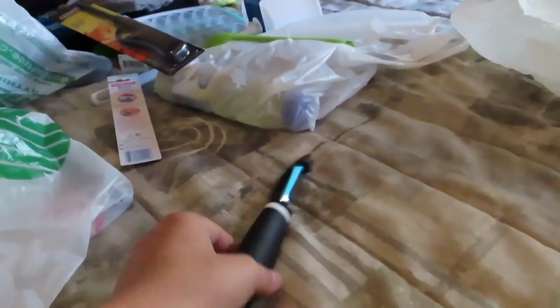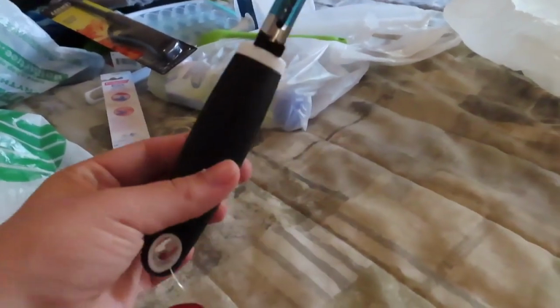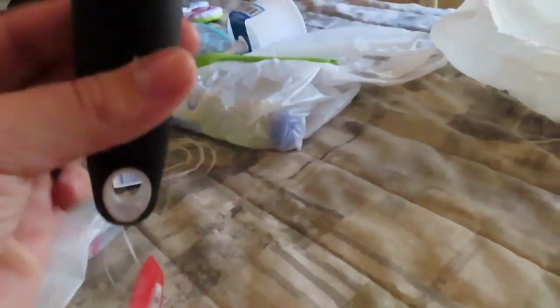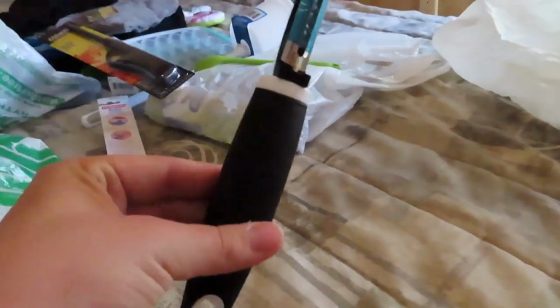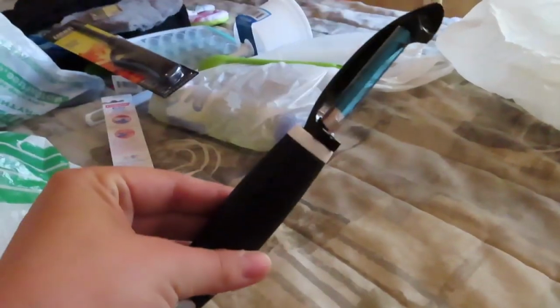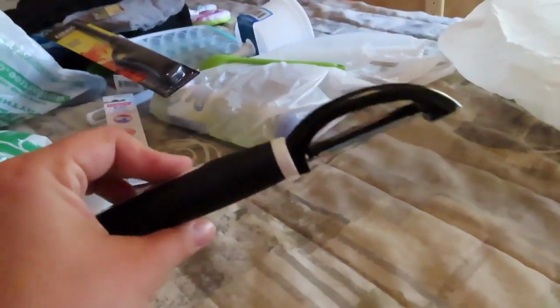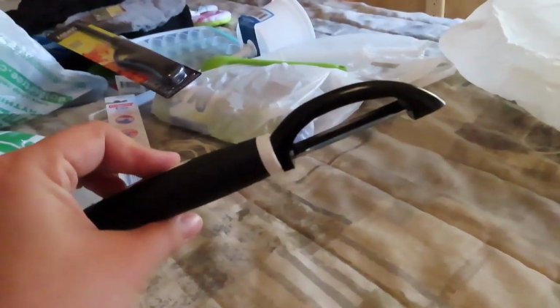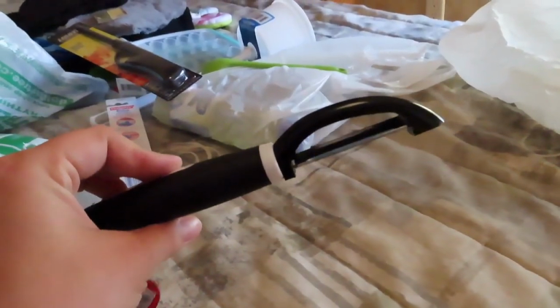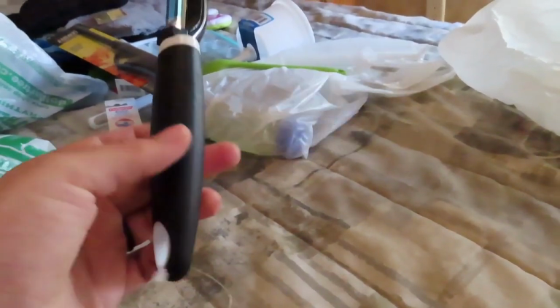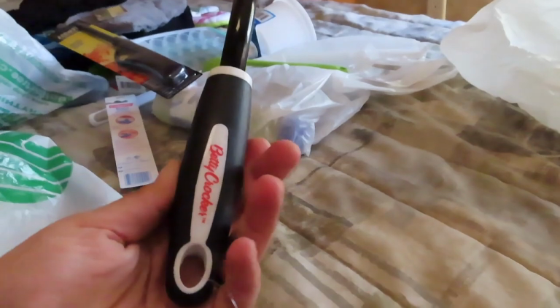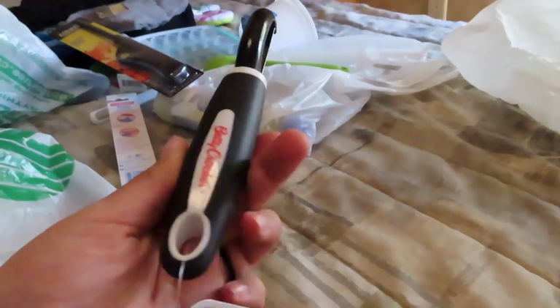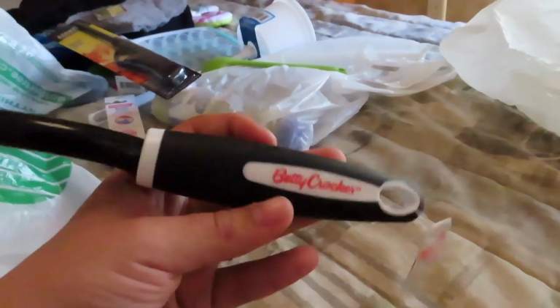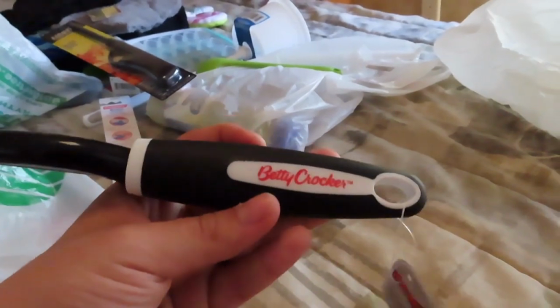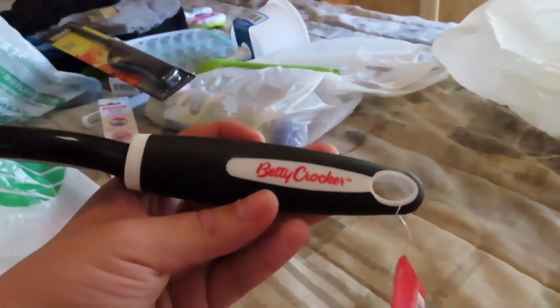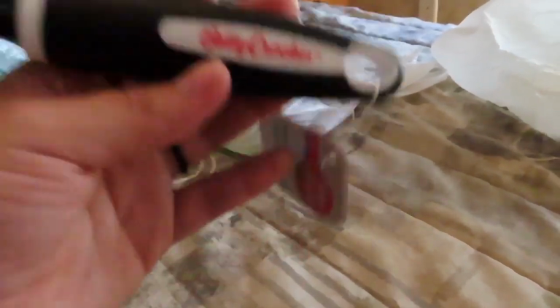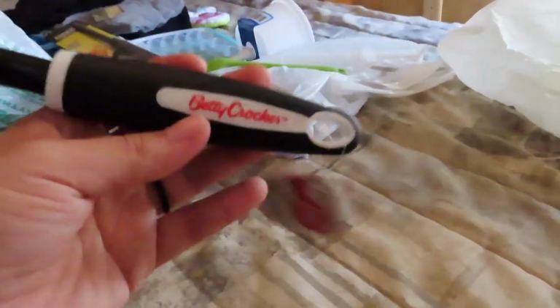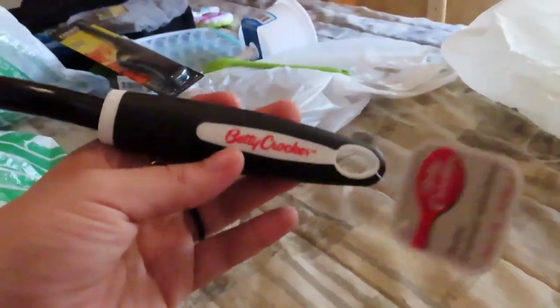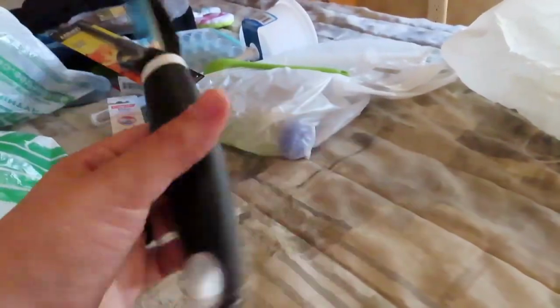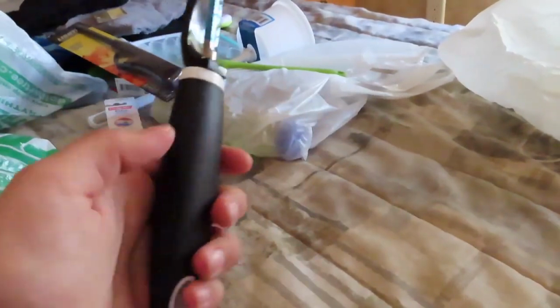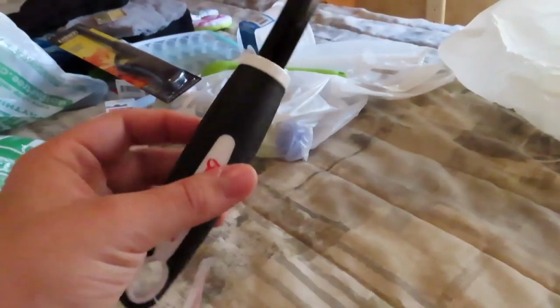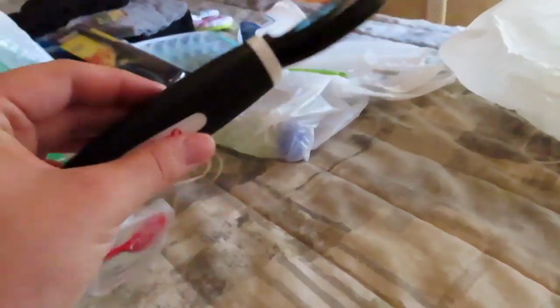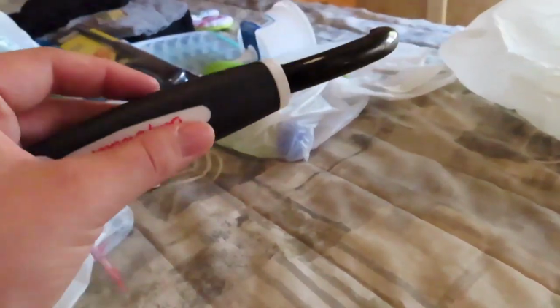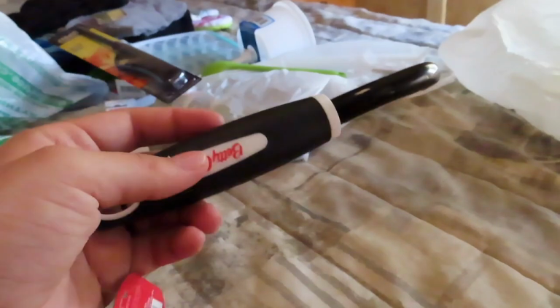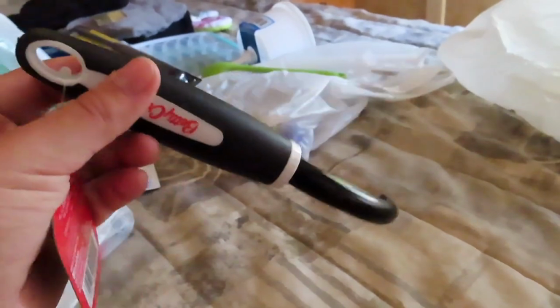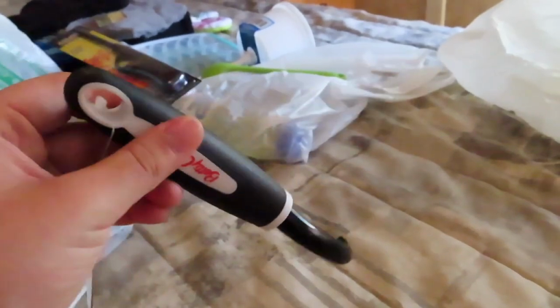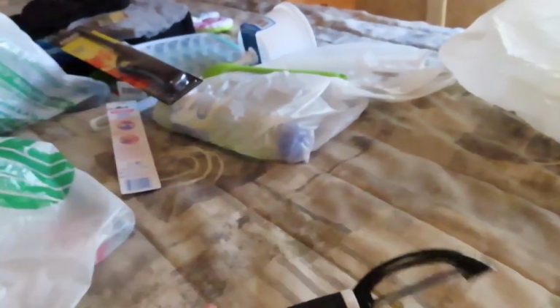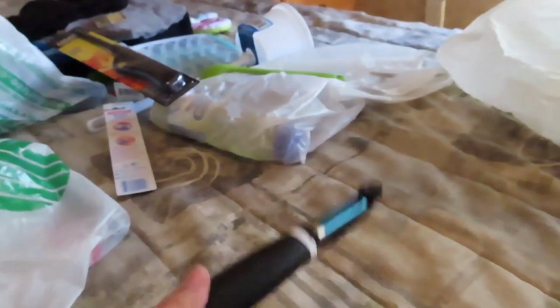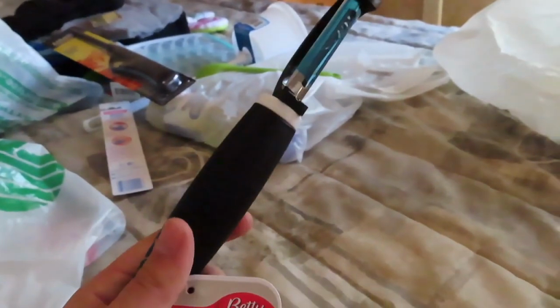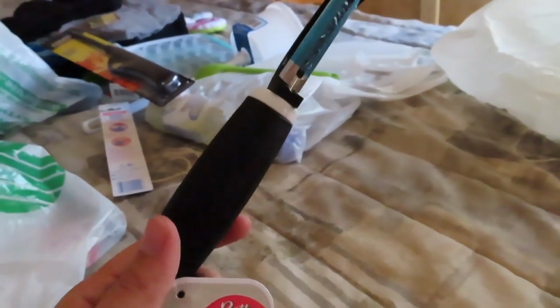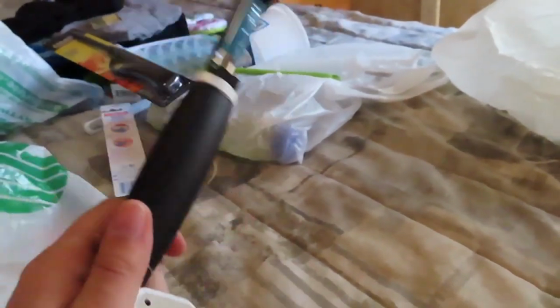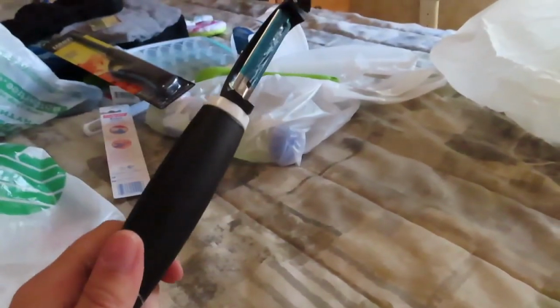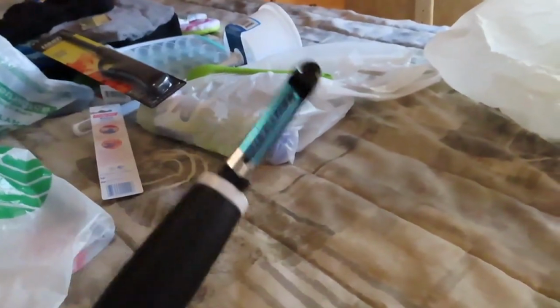And then black hand towel because you know I'd be loving black. And then a potato peeler — Betty Crocker. Betty Crocker usually has pretty good items, especially from the Dollar Tree. I've never had any problem with it, so hopefully this guy works well.